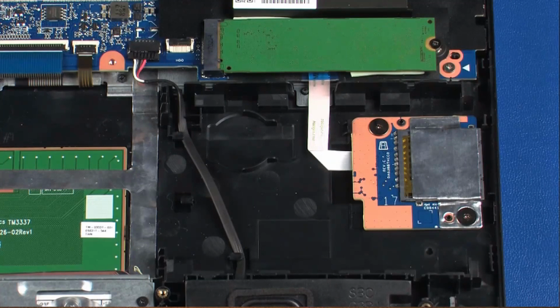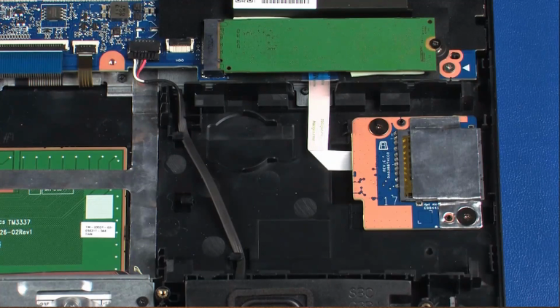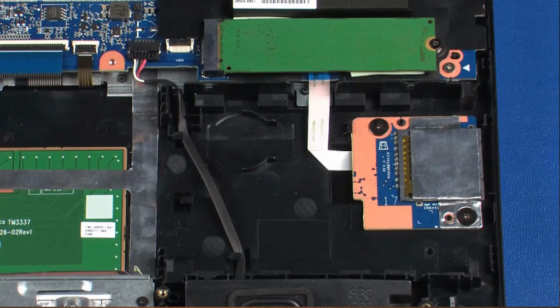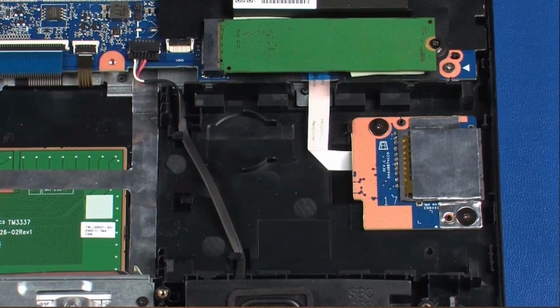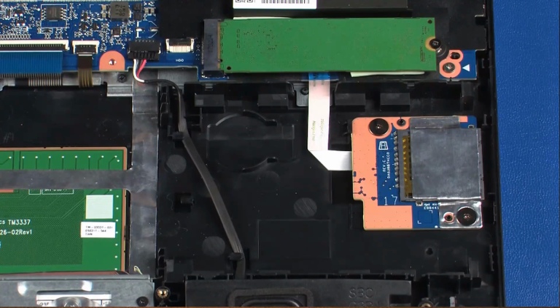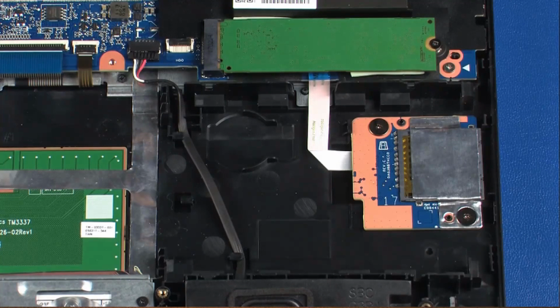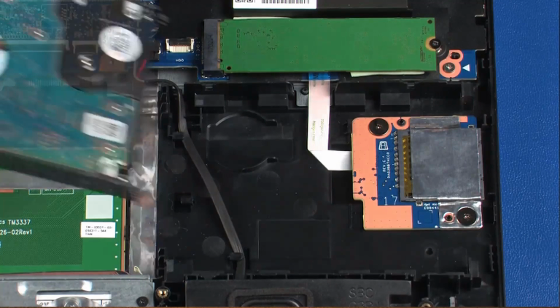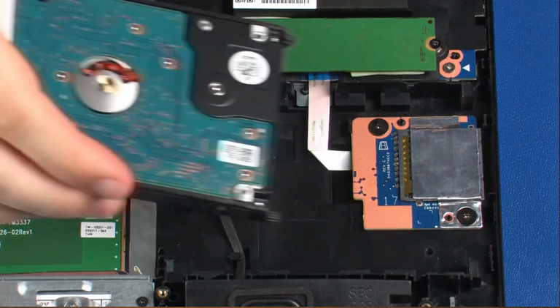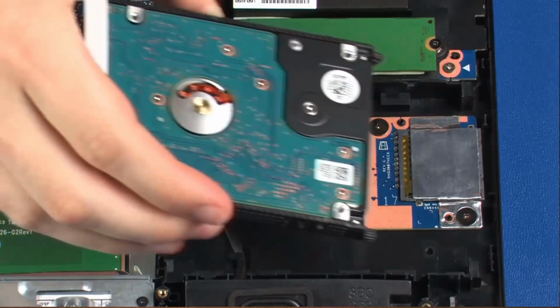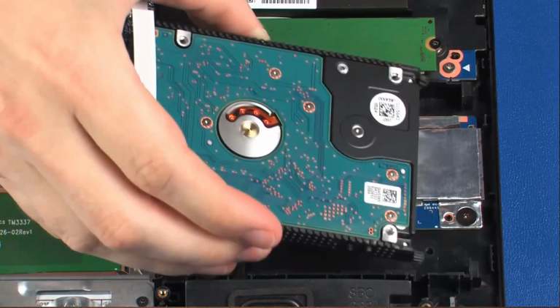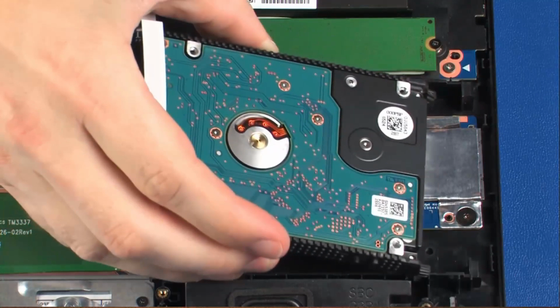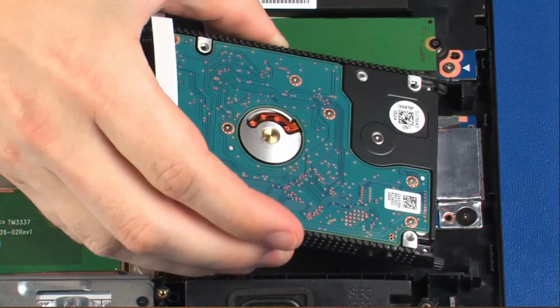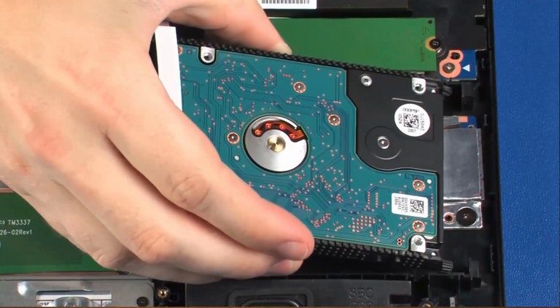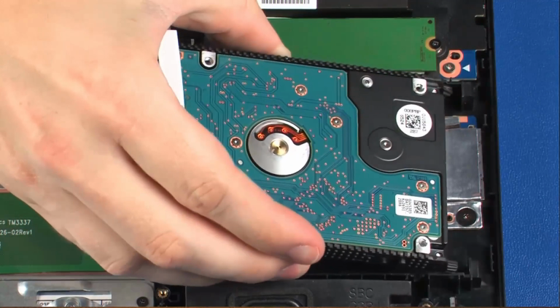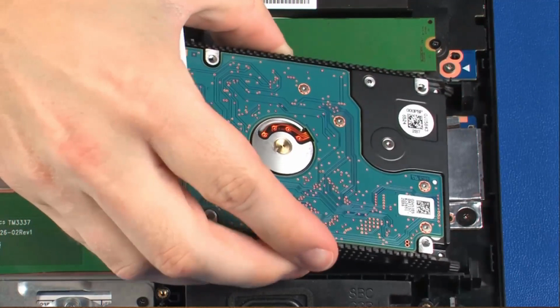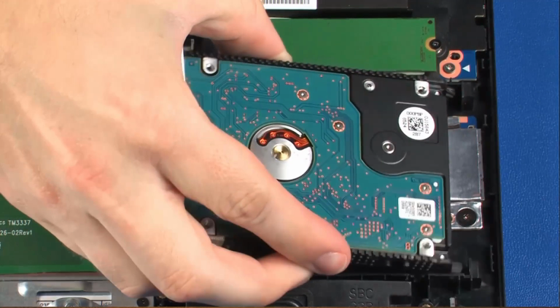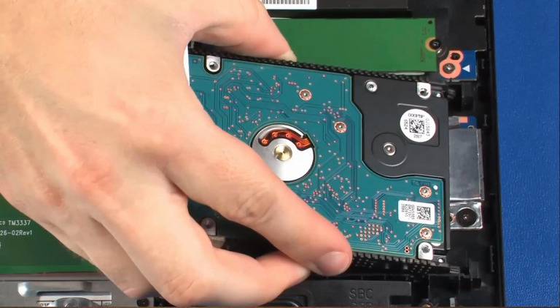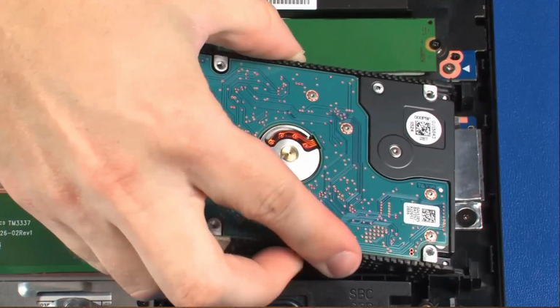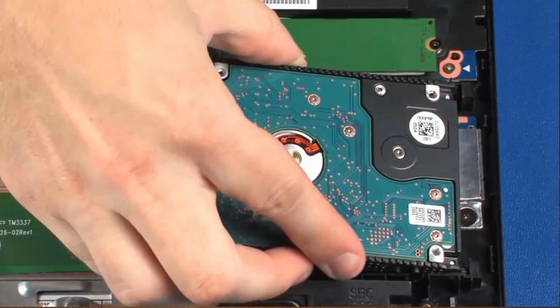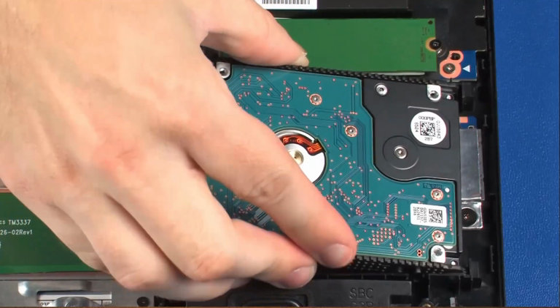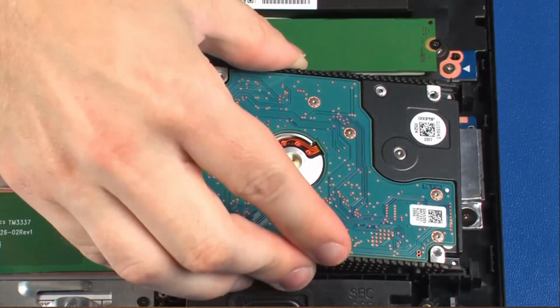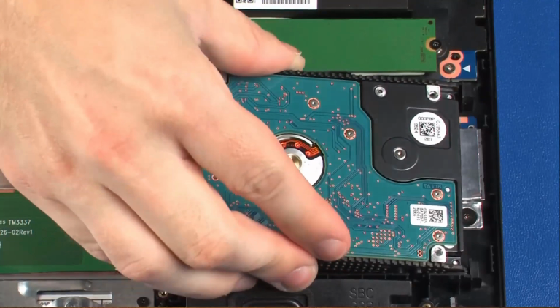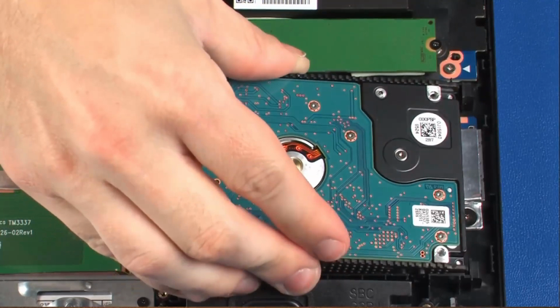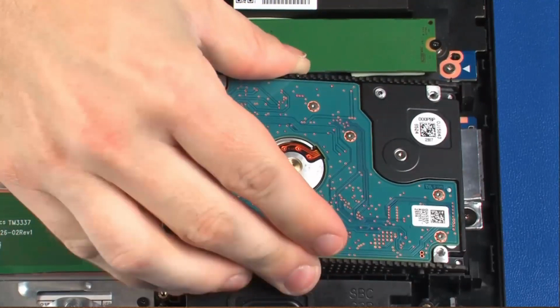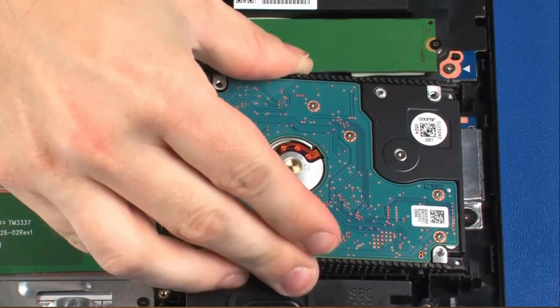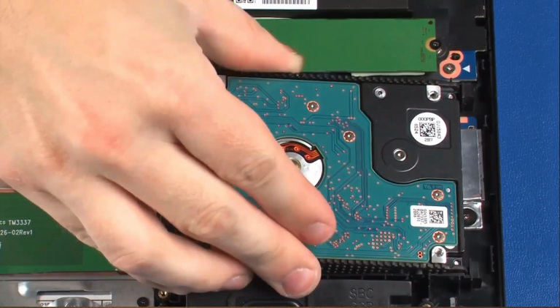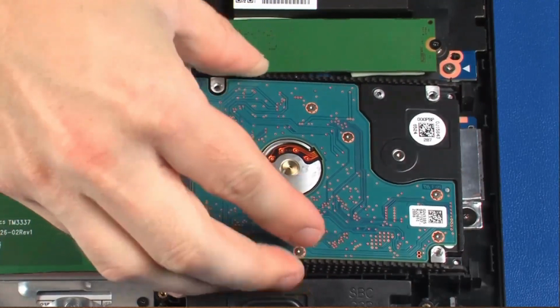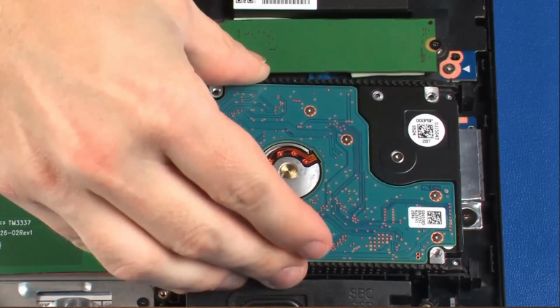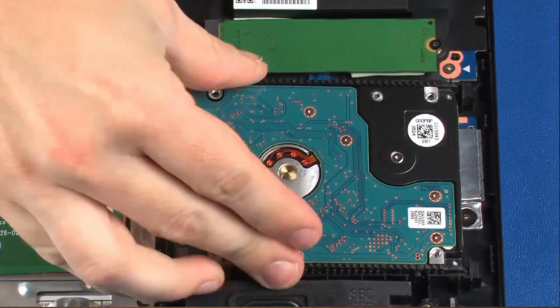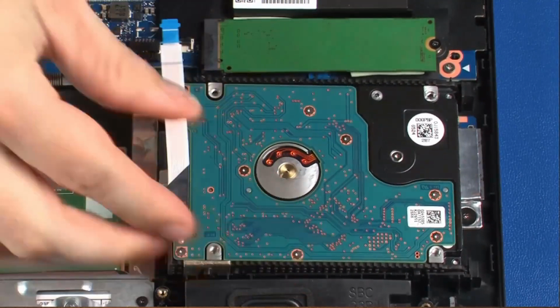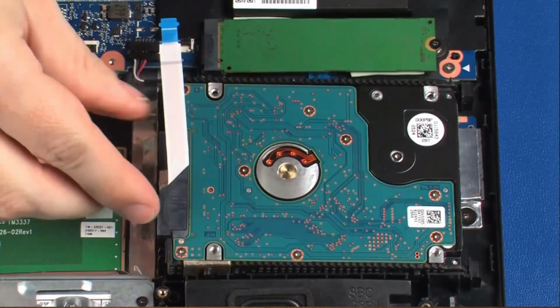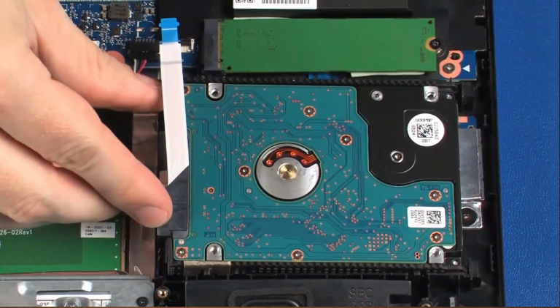Replacement: Toe the tabs on the right edge of the hard disk drive assembly into the cutouts in the top cover and lower it into position.